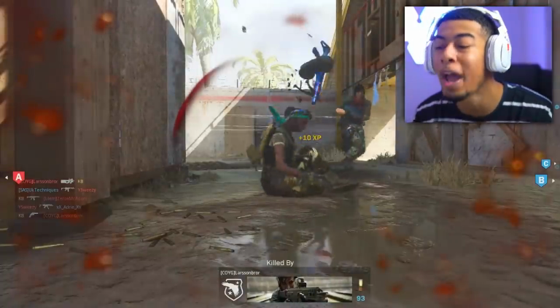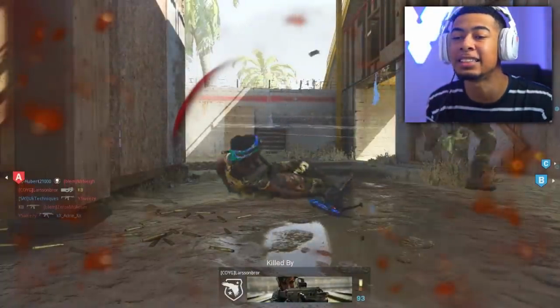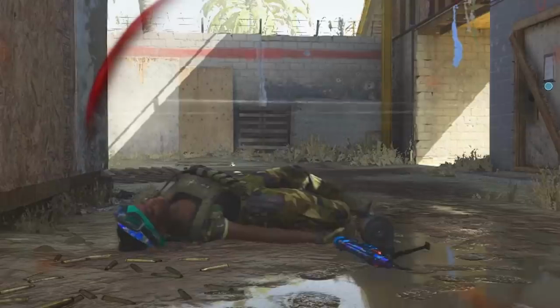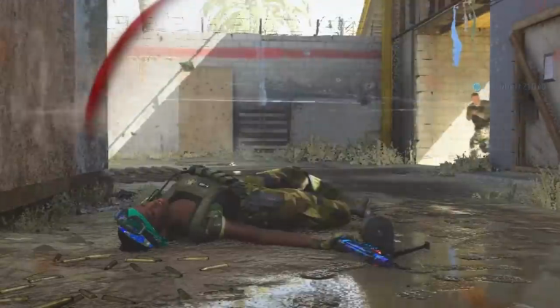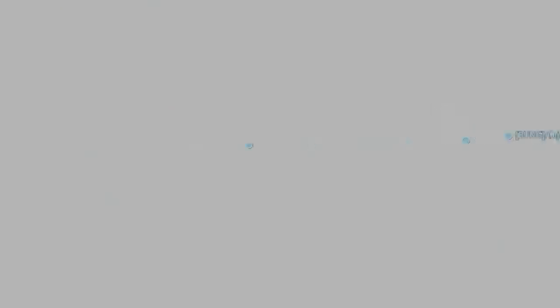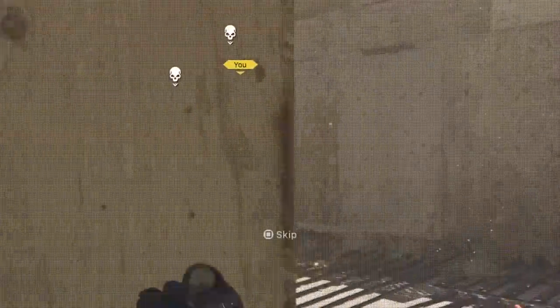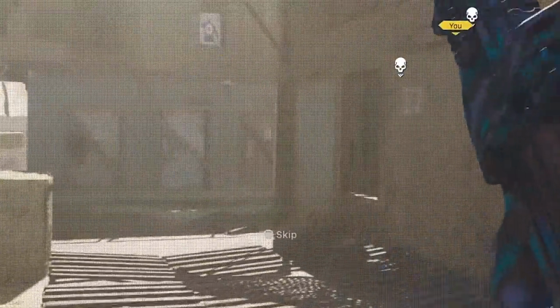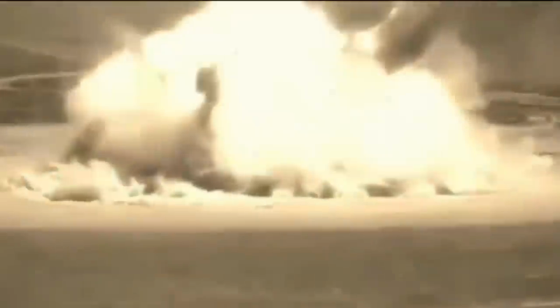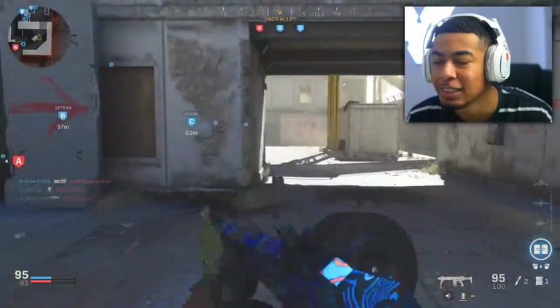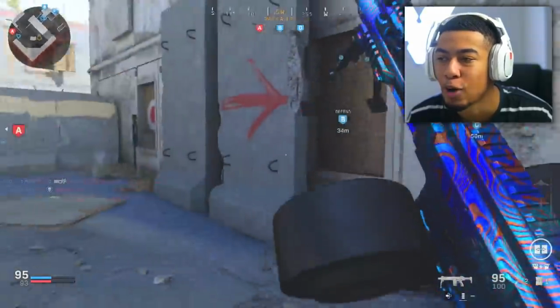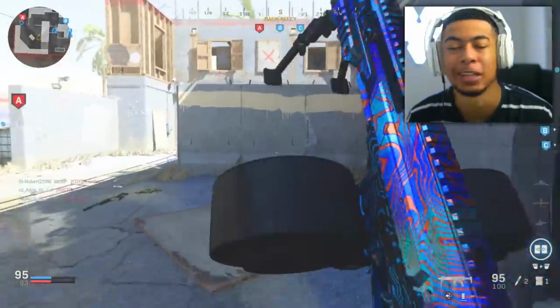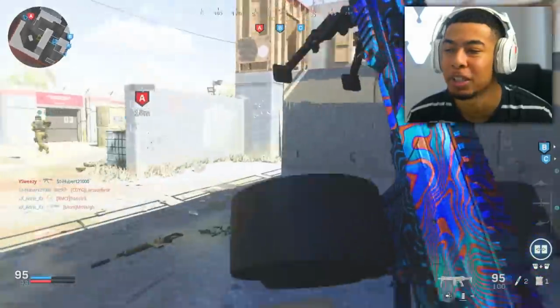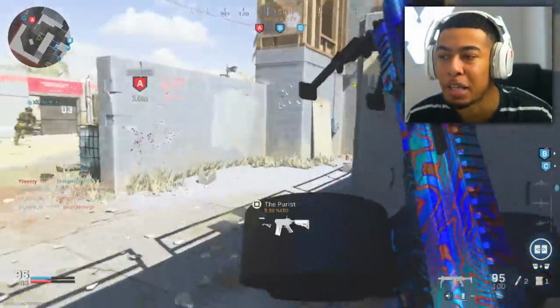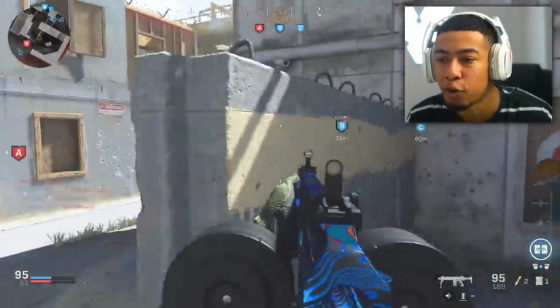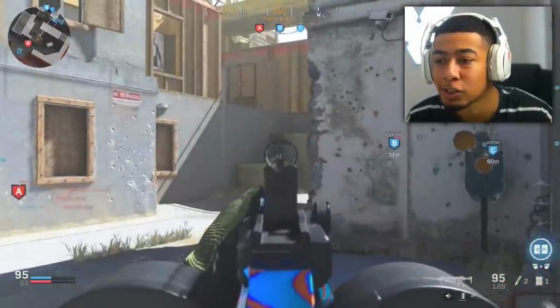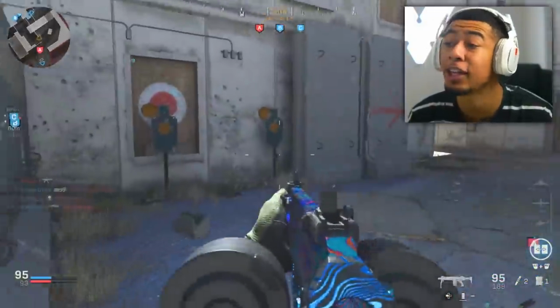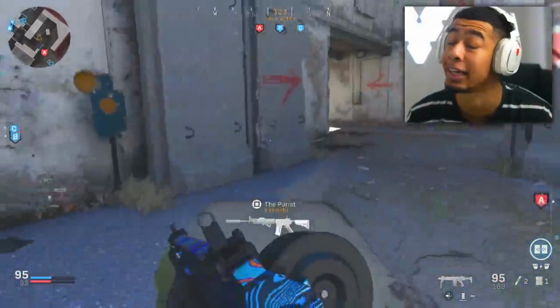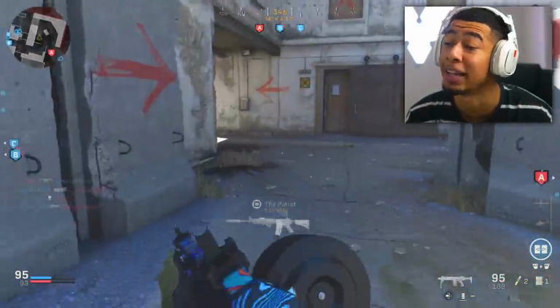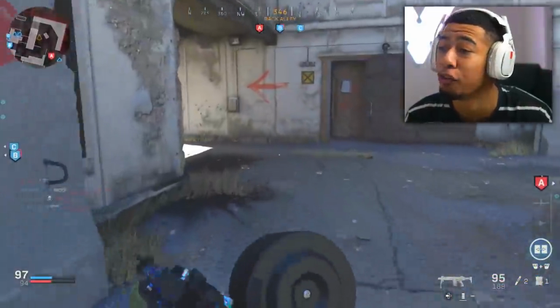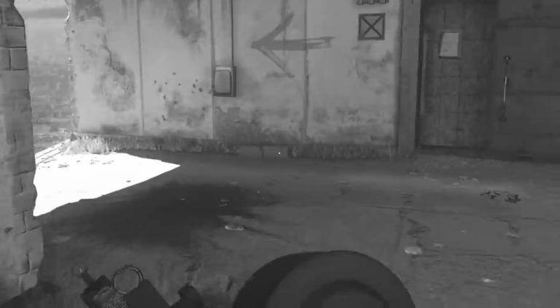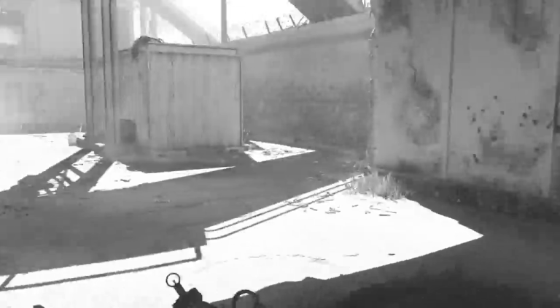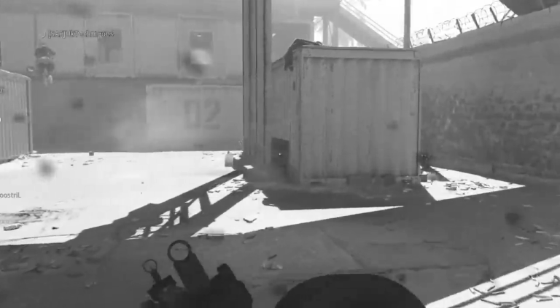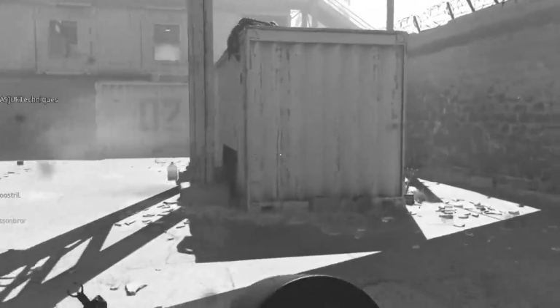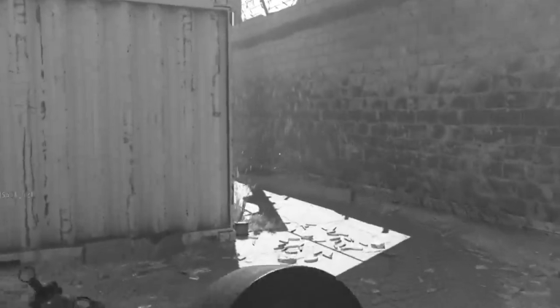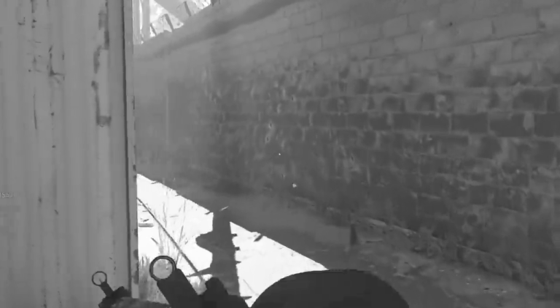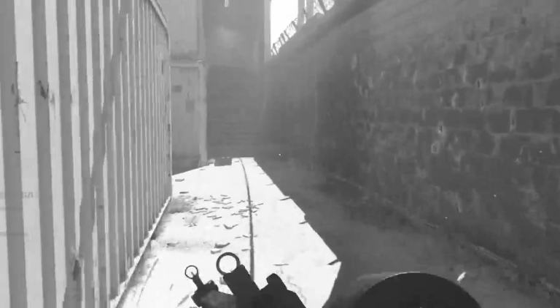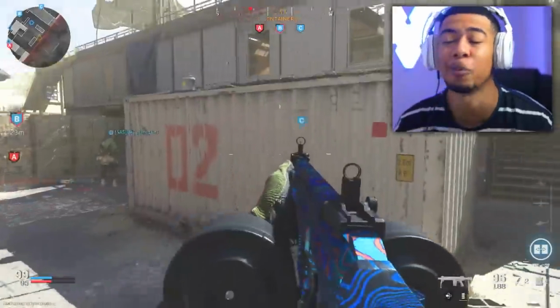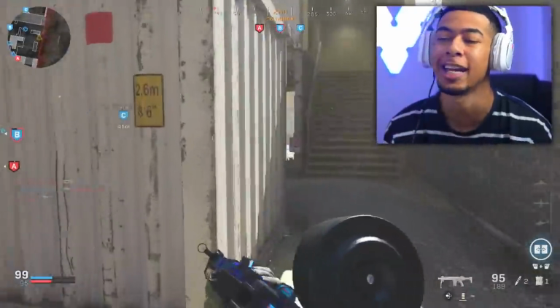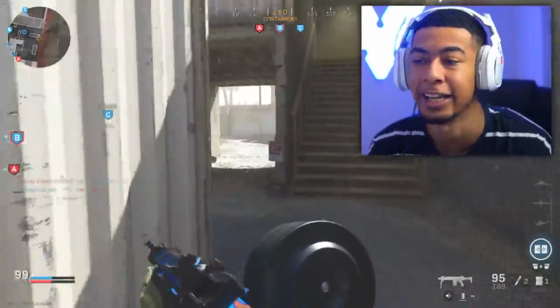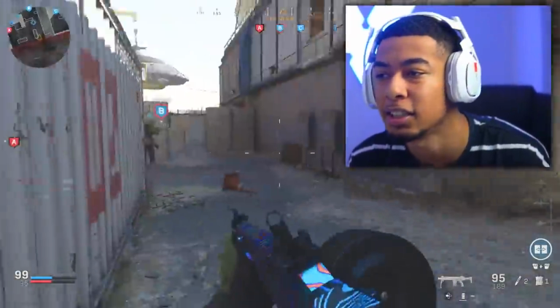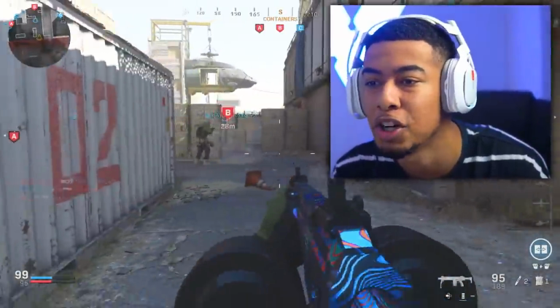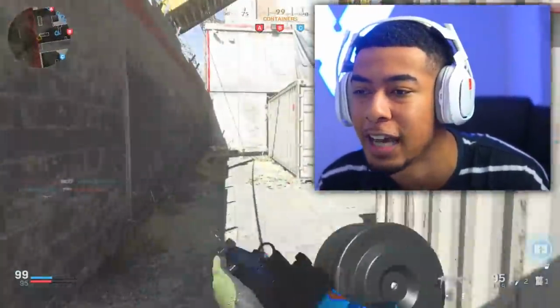Wait, he didn't die? You ever notice that when random points pop up on your screen mid-kill, you think you got the kill but actually you just got an assist from a last shot you got in on someone else? Then you stop shooting and you die. It's the most annoying thing ever.